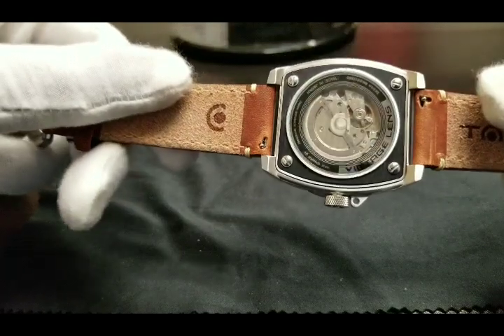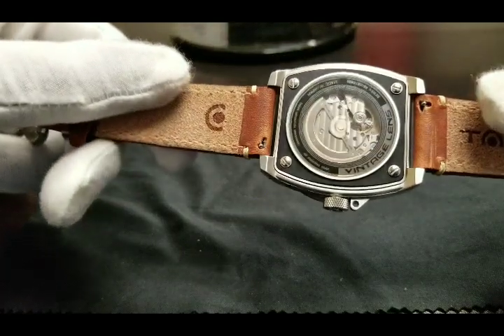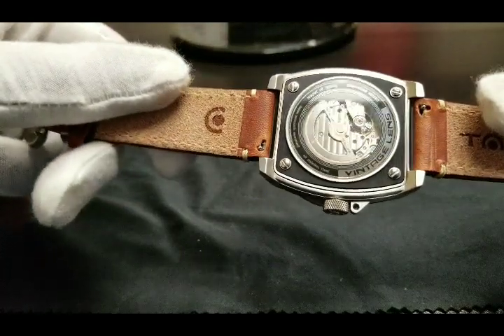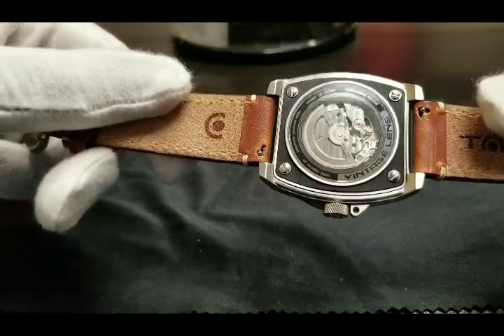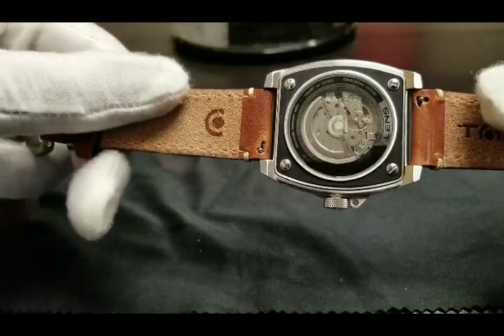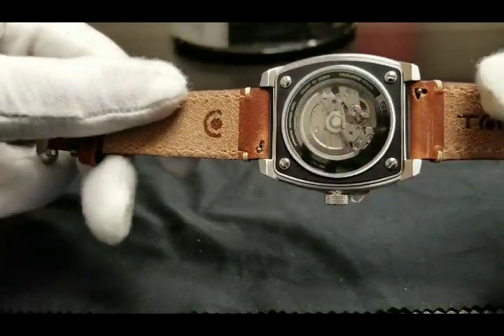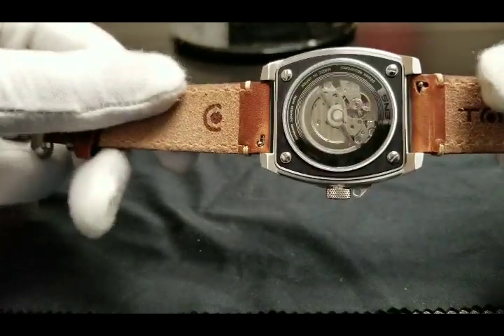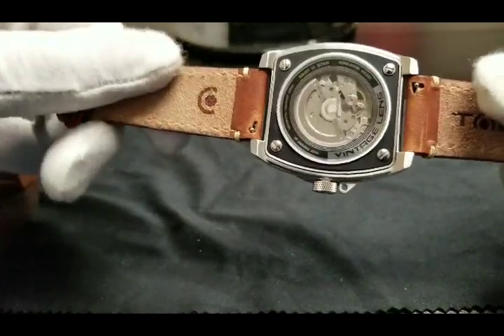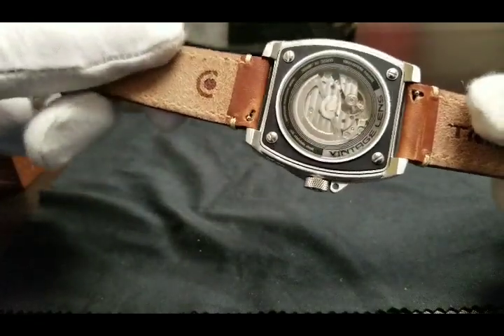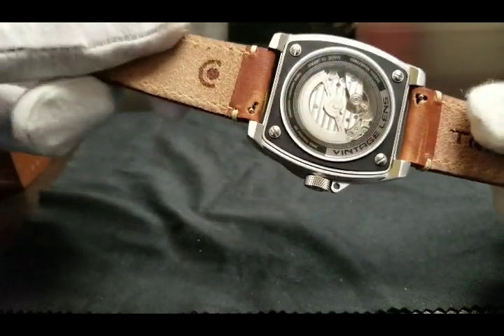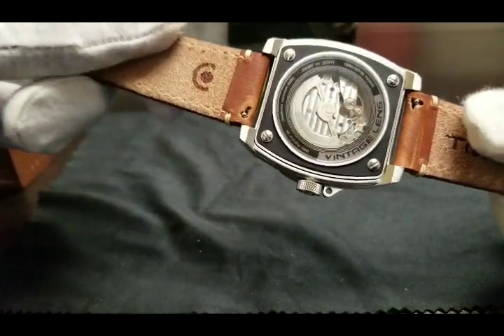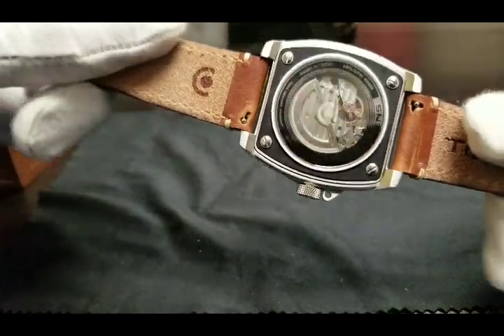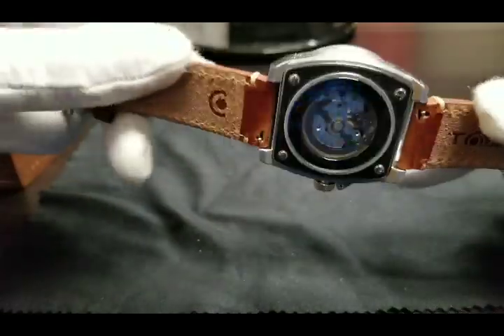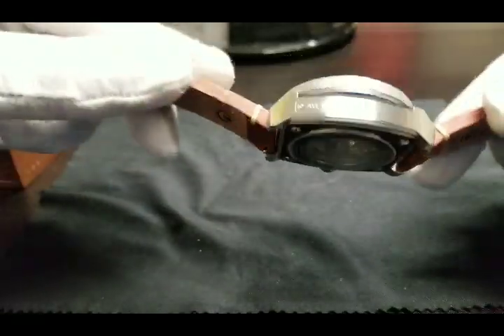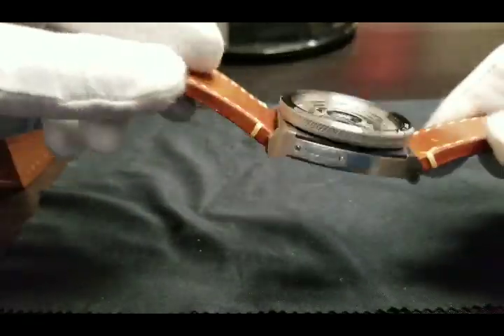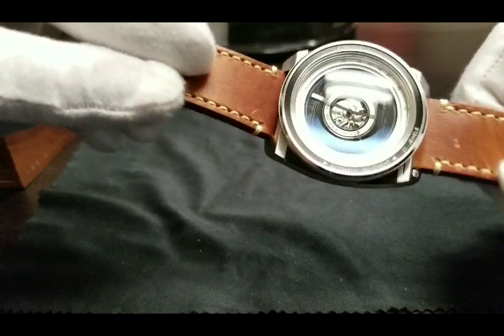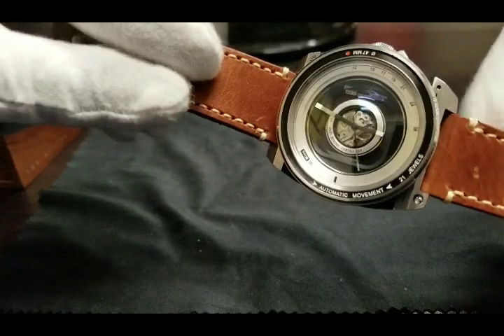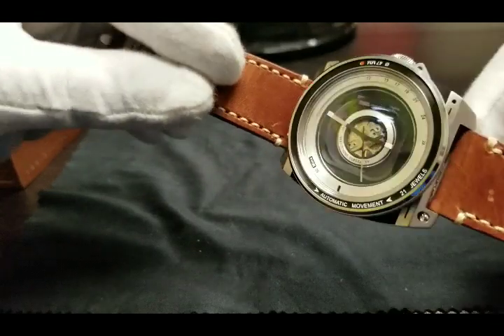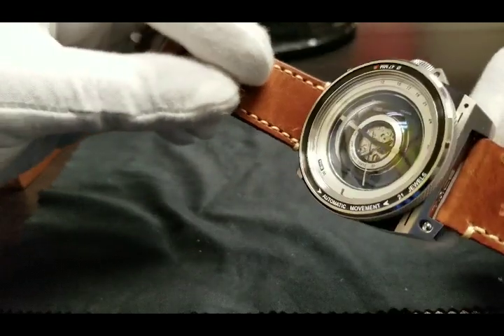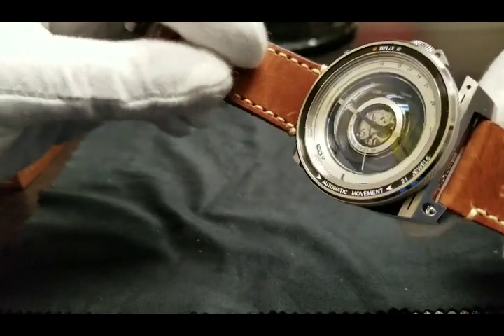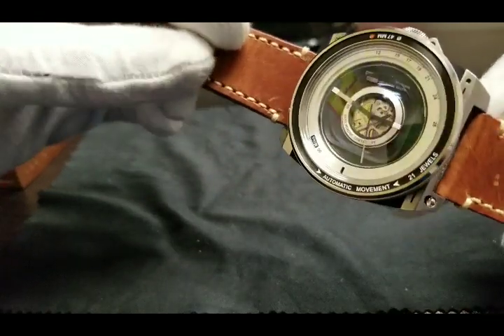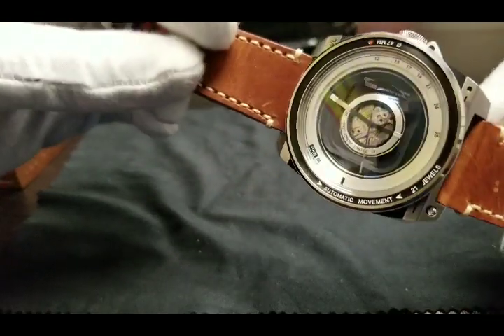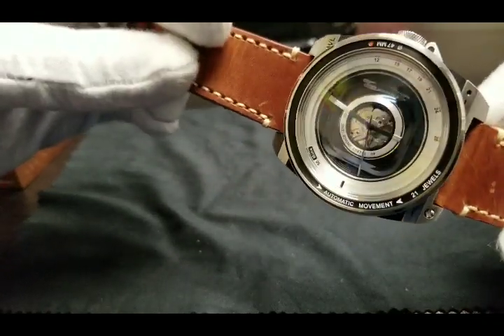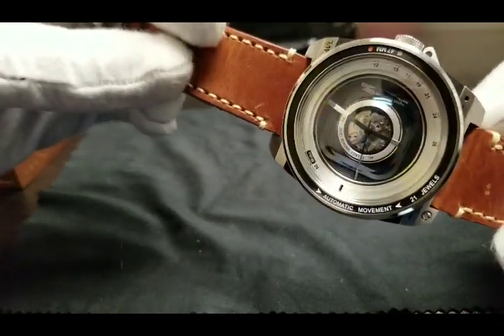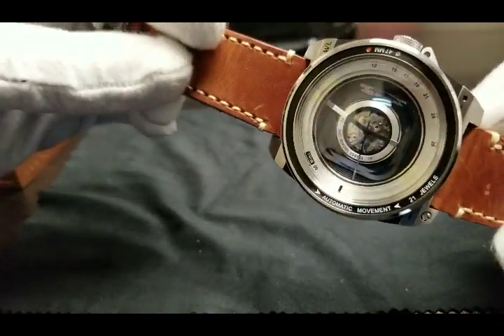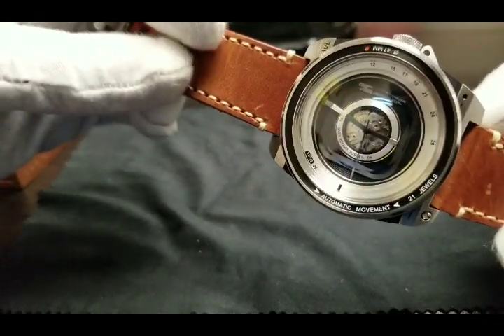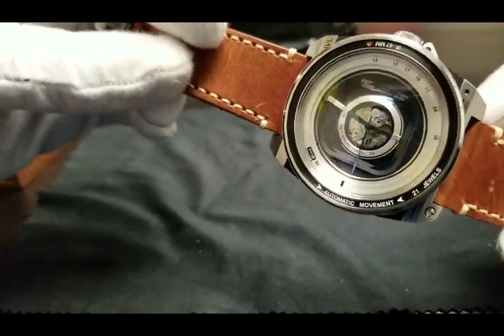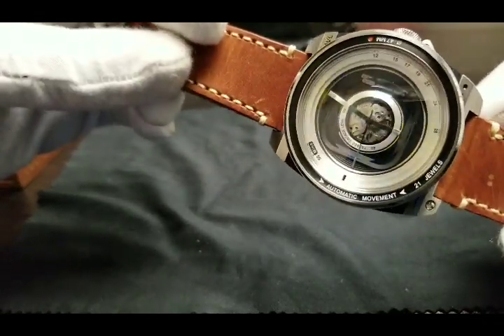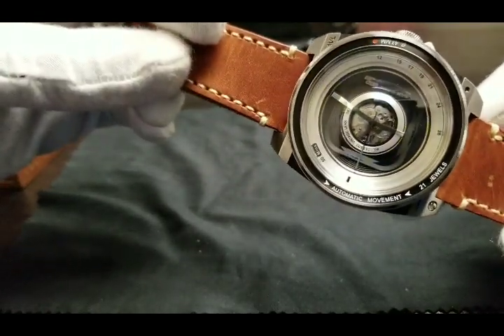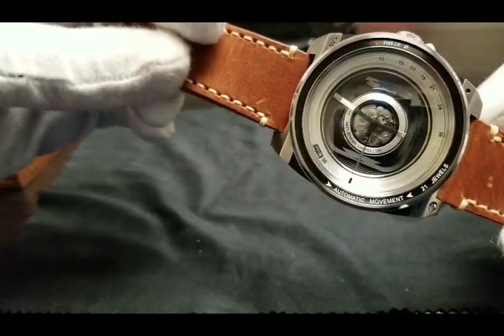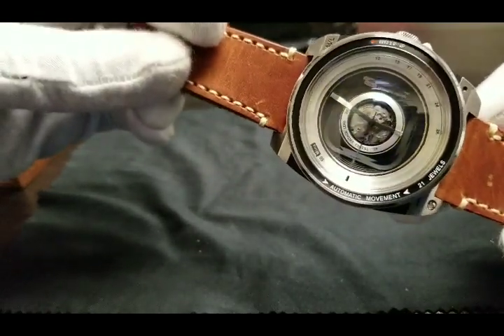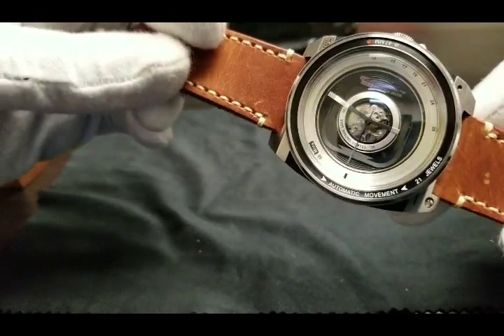This model sold out within hours of its initial release, so I would definitely keep an eye out for the restock, as this timepiece is a real must-have for the watch collector and photography buff.